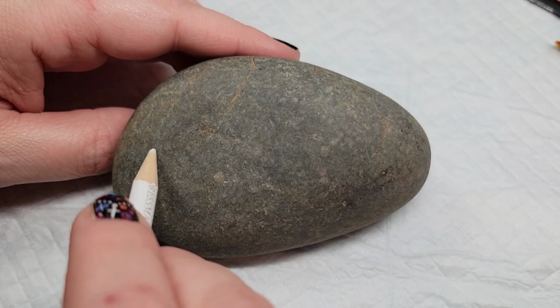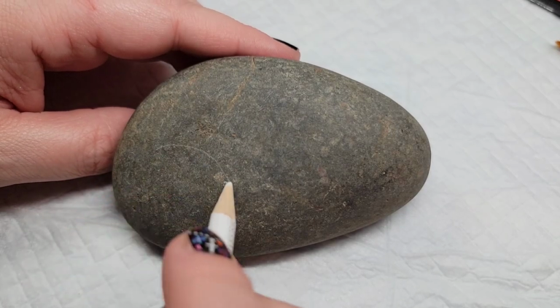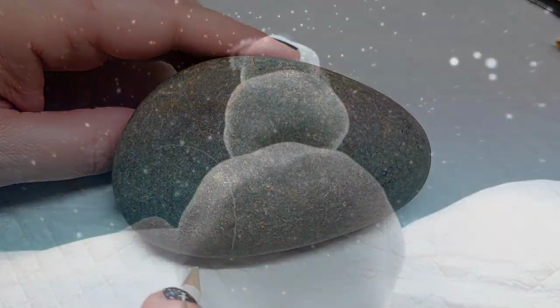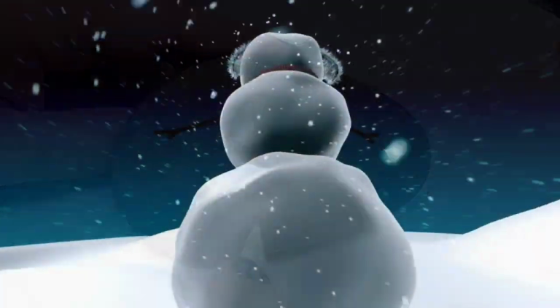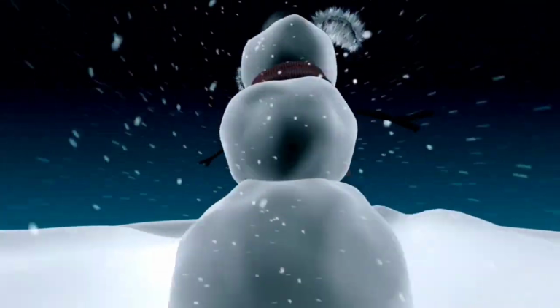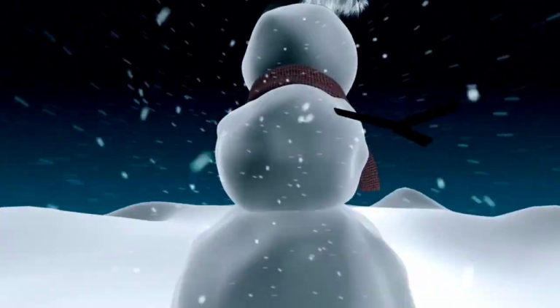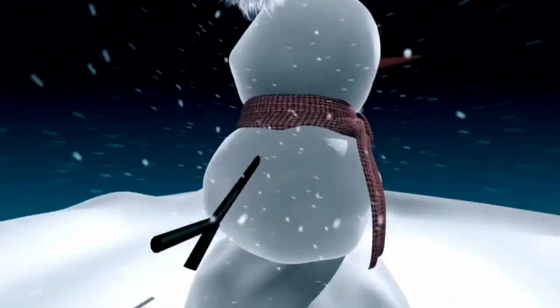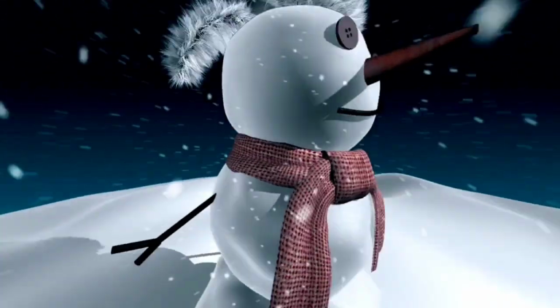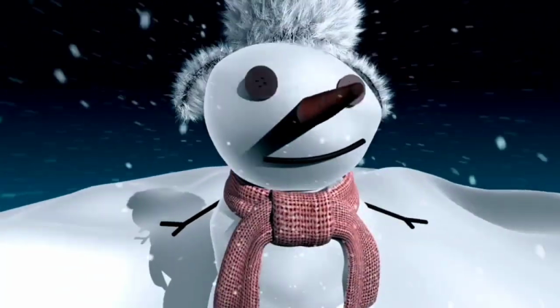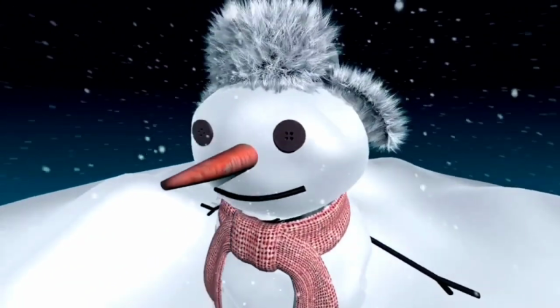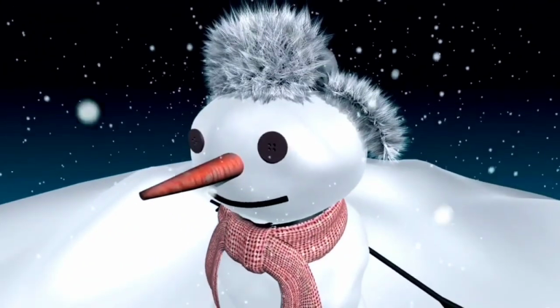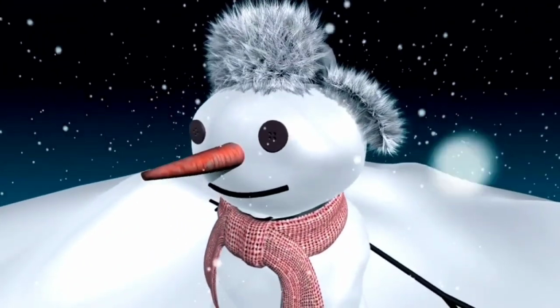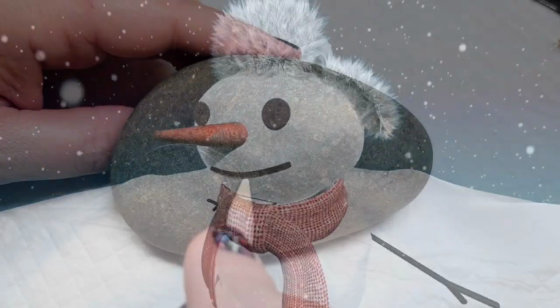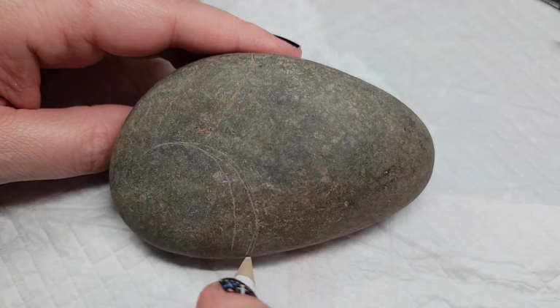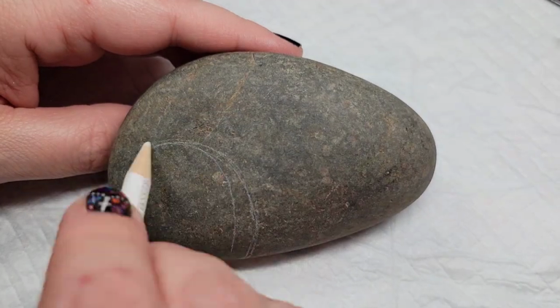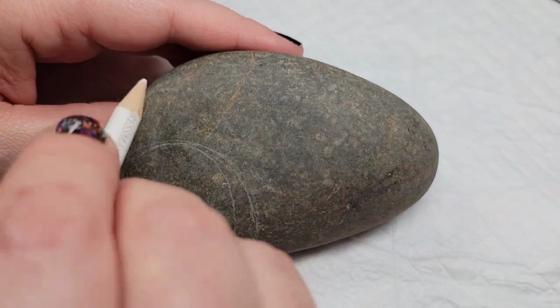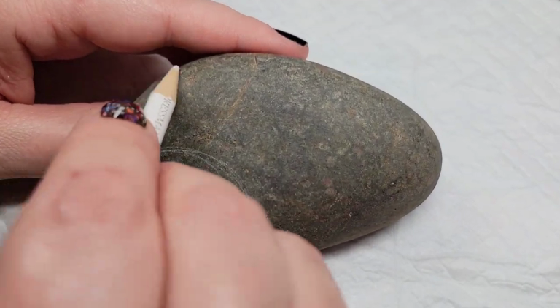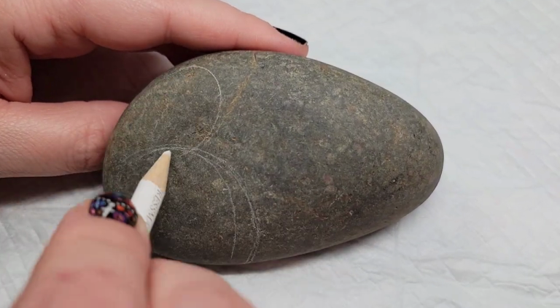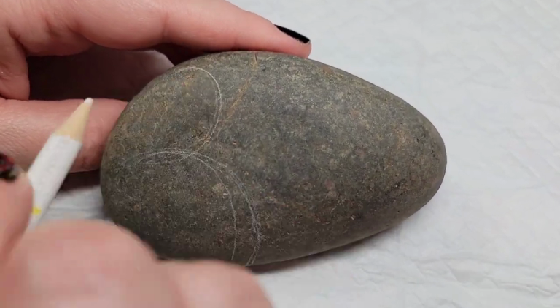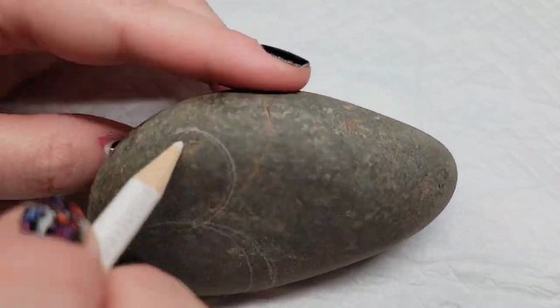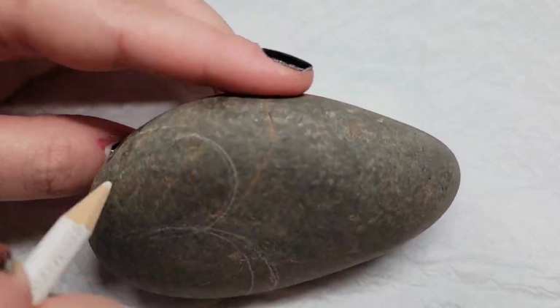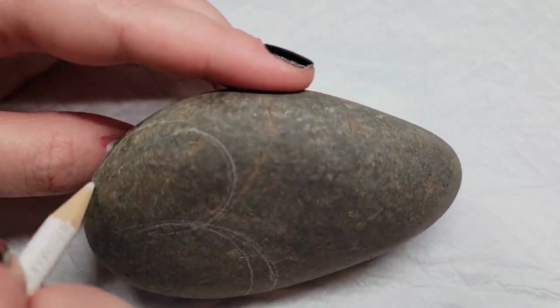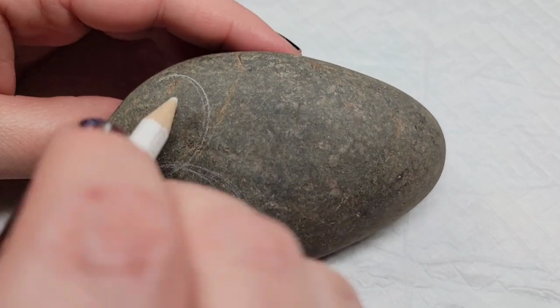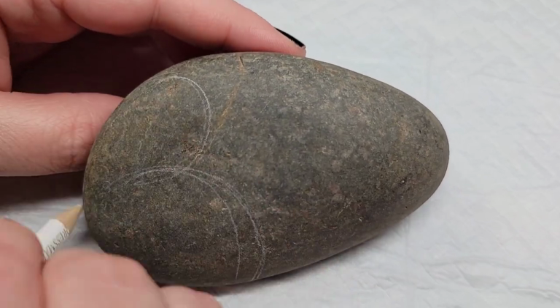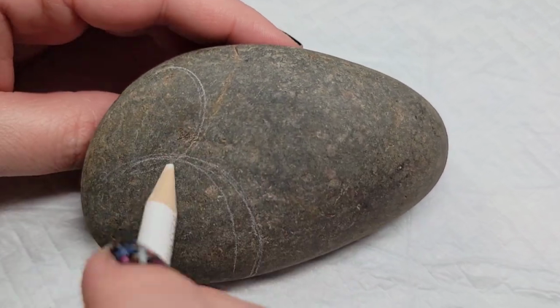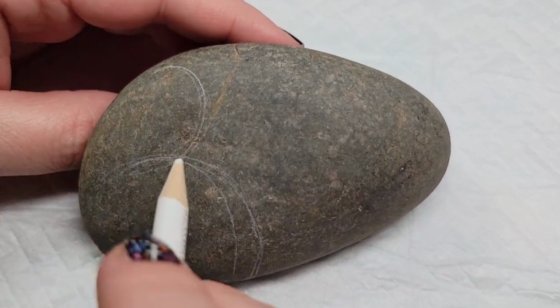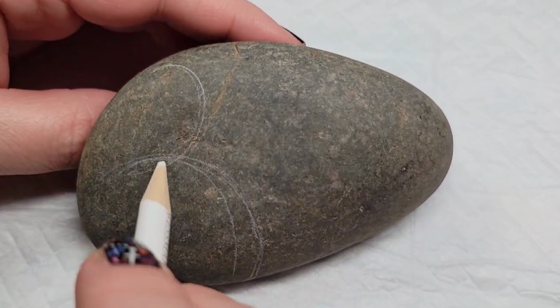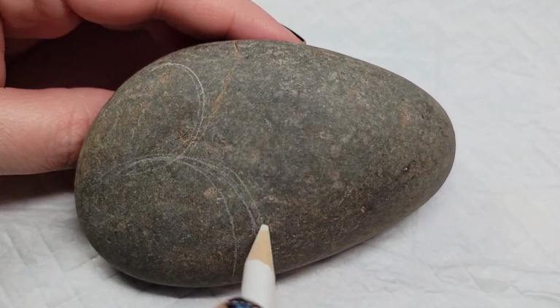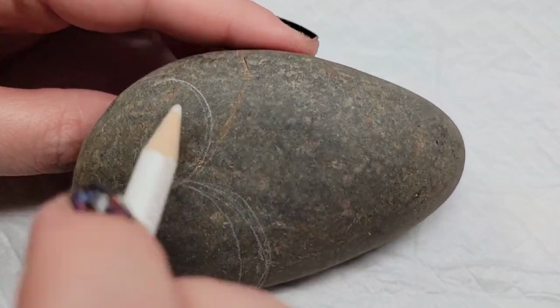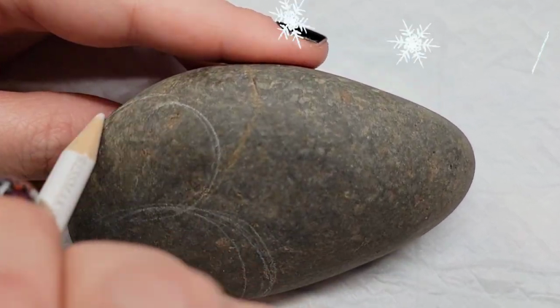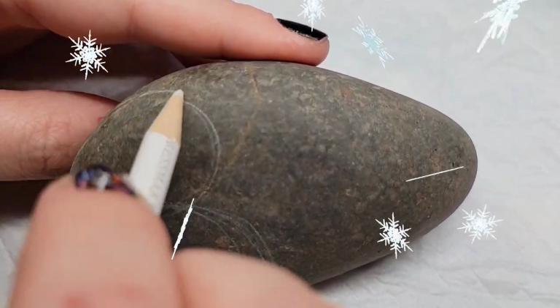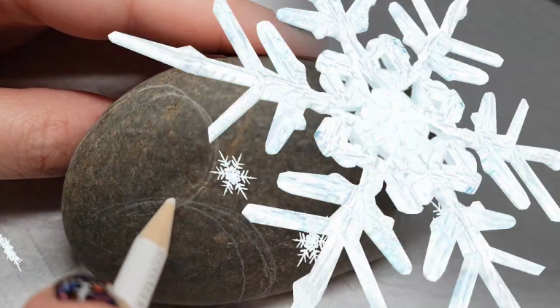Today we're going to use the shape of this rock to make an adorable snowman. I'm going to start out by using a chalk pencil to line out the head and the belly of the snowman, just on the right side.